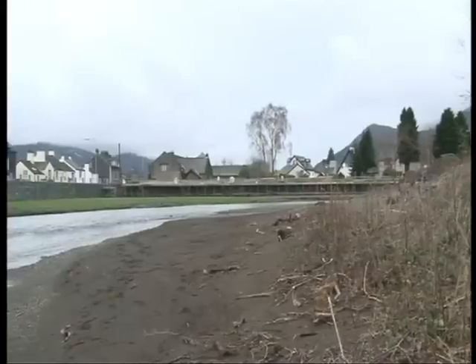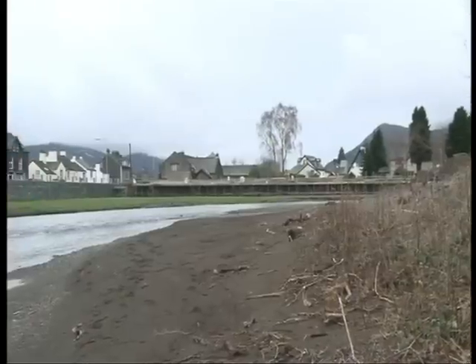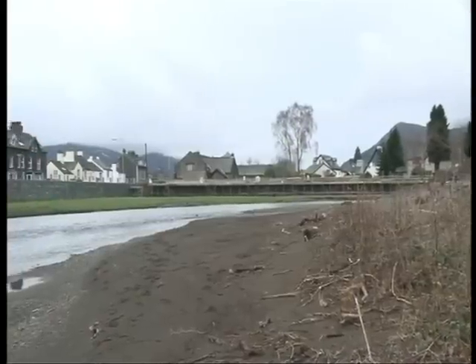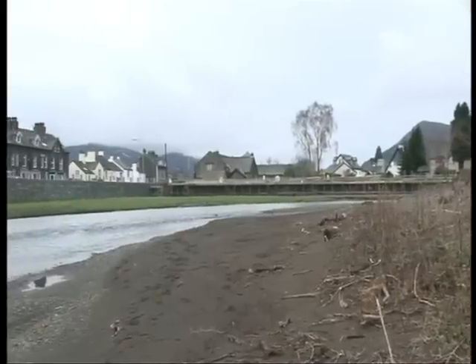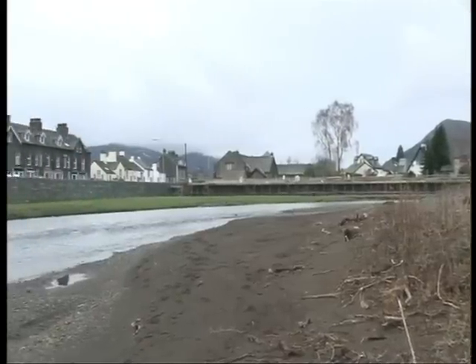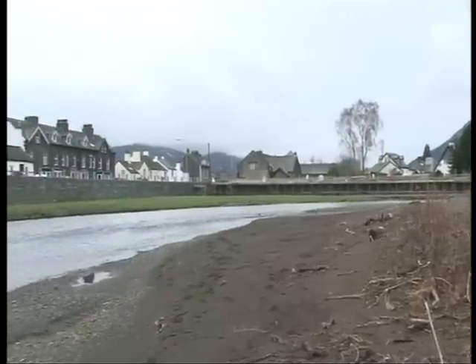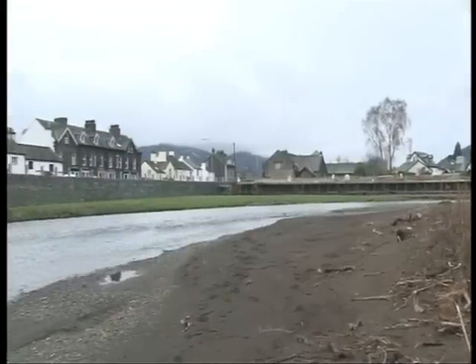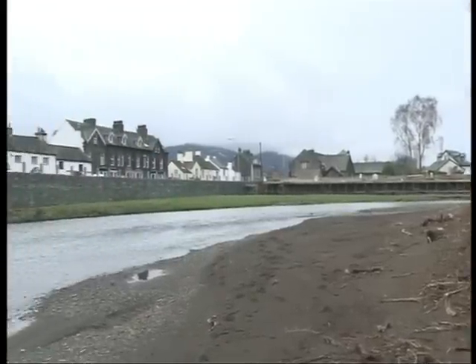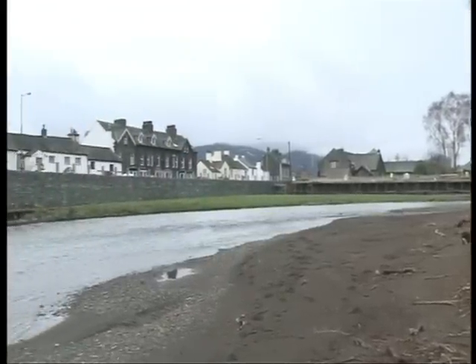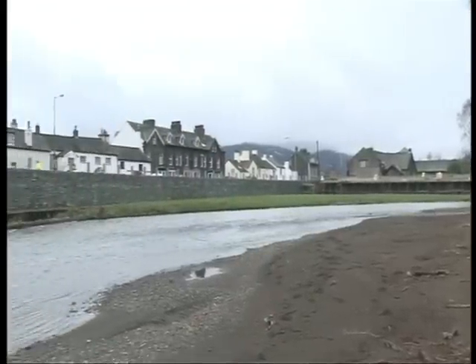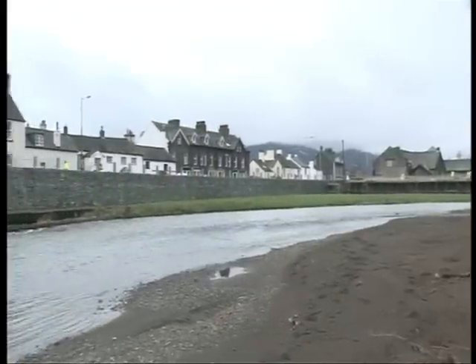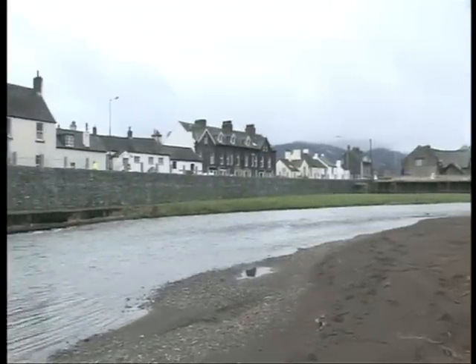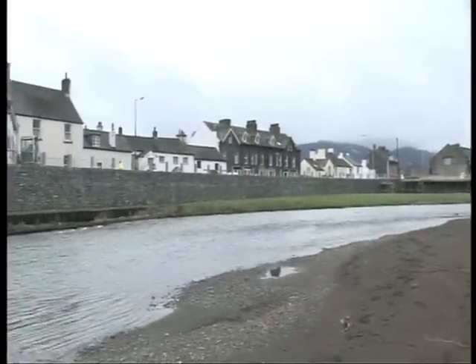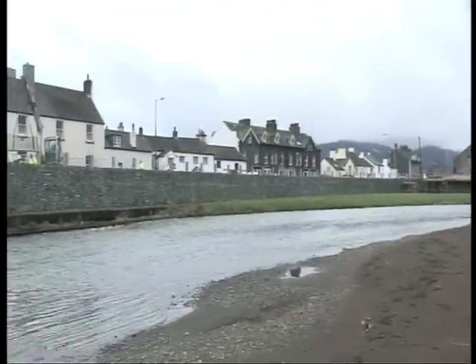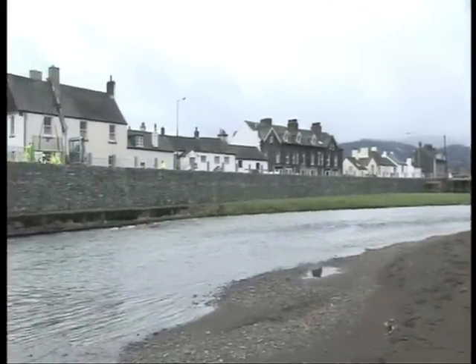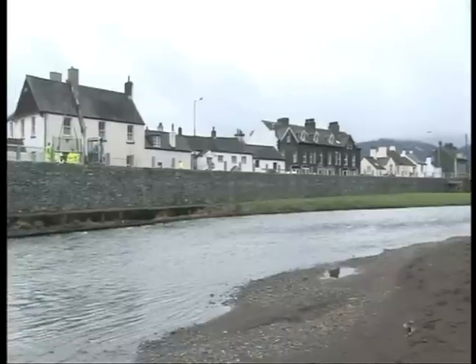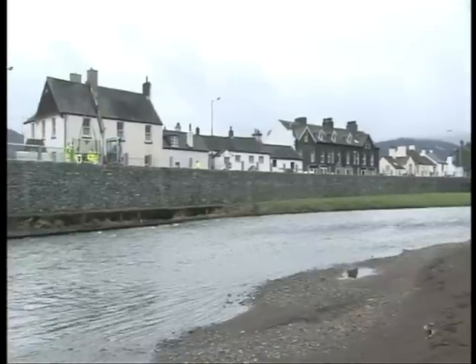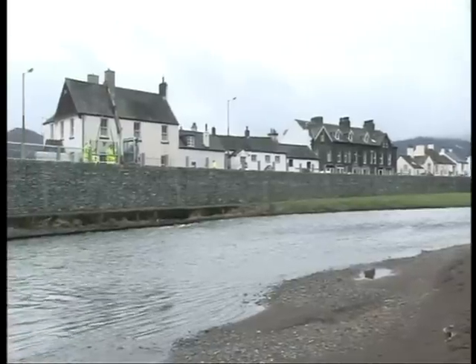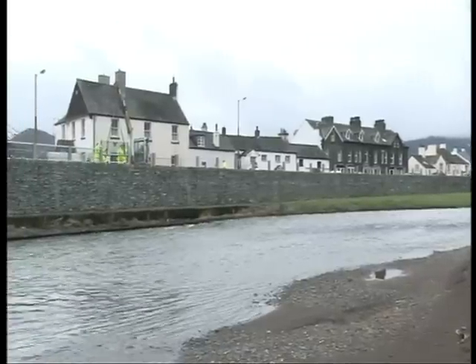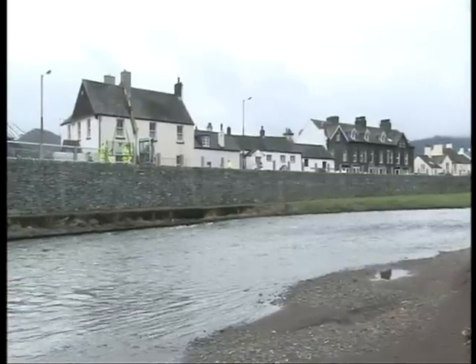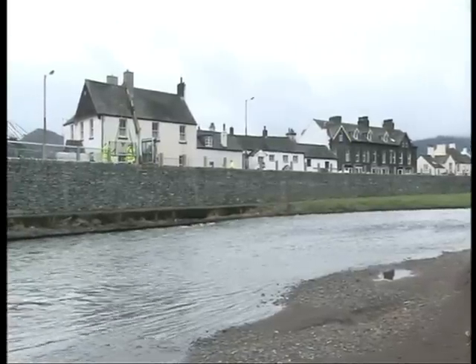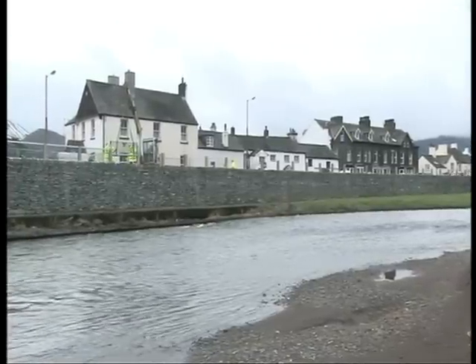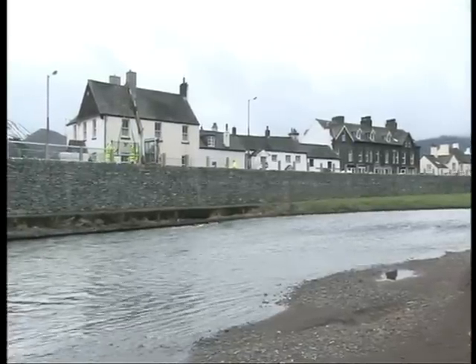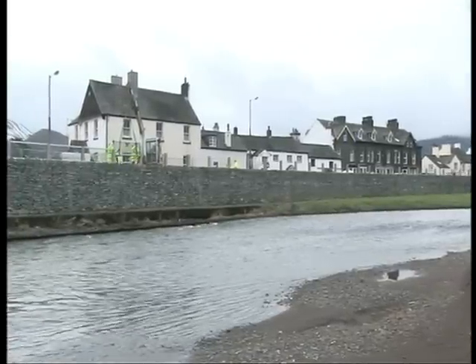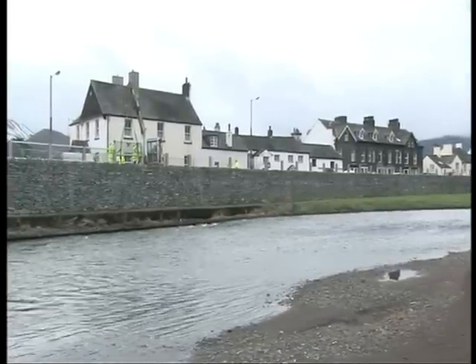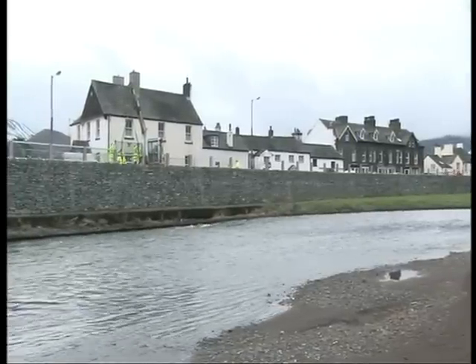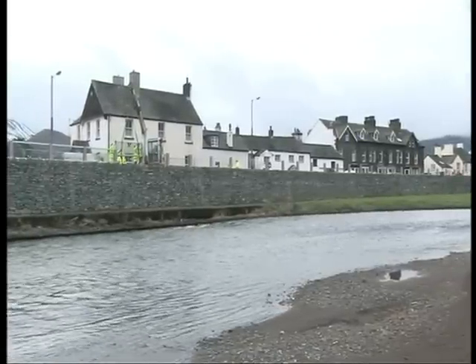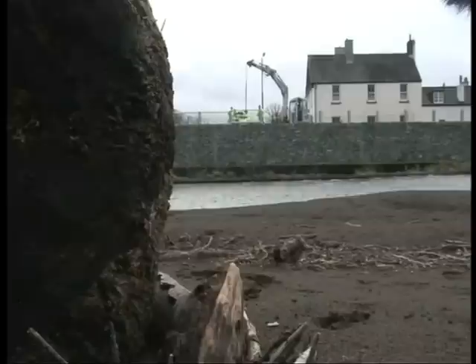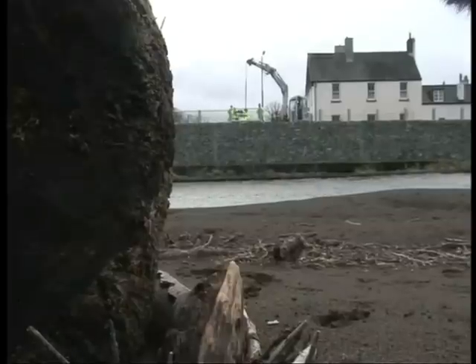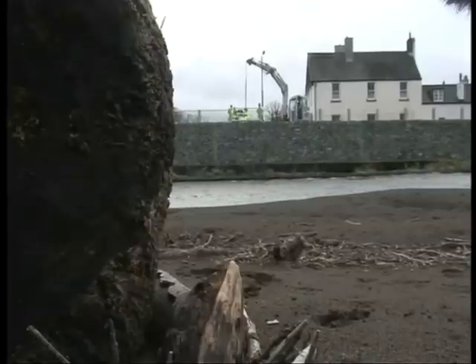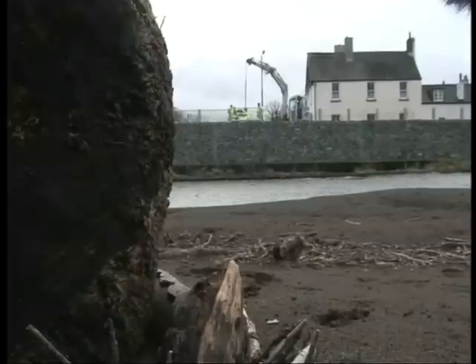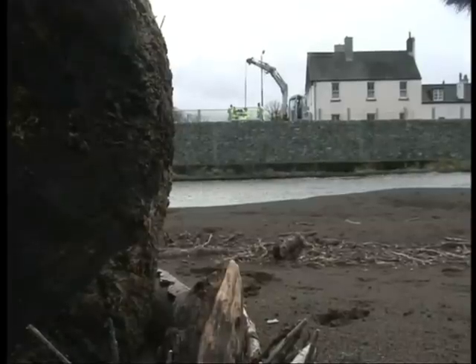This is the first time transparent panels have been used in flood defences in Cumbria, and today locals said they were thrilled with the design. Alison Freeman, BBC Look North, Keswick.